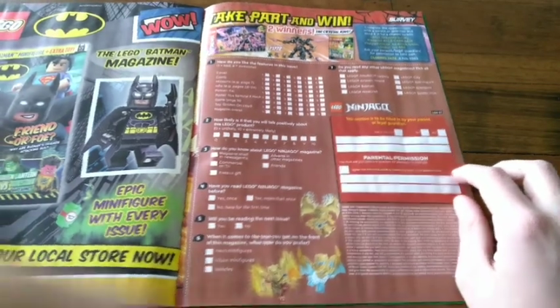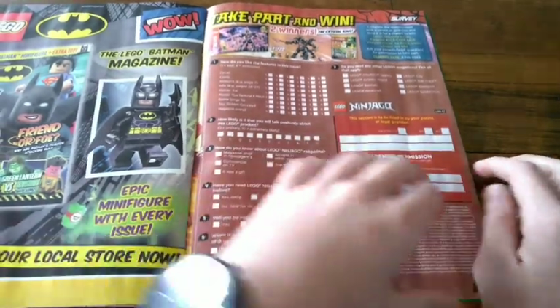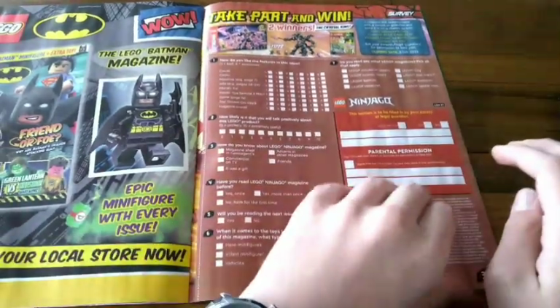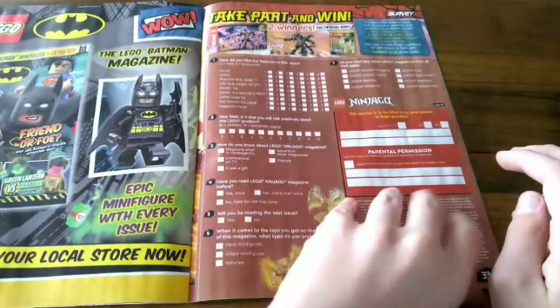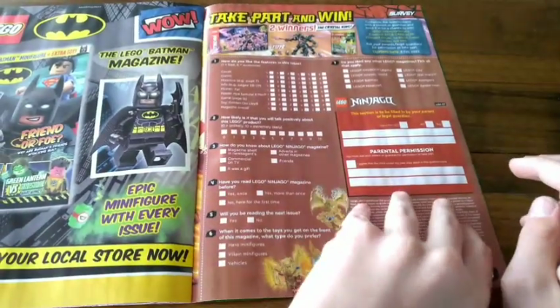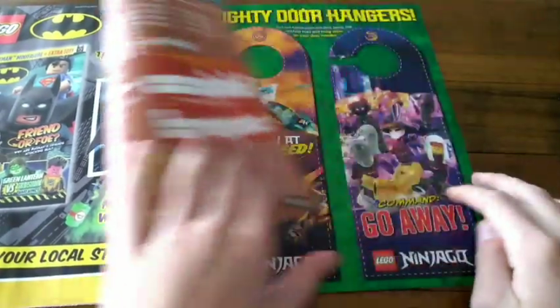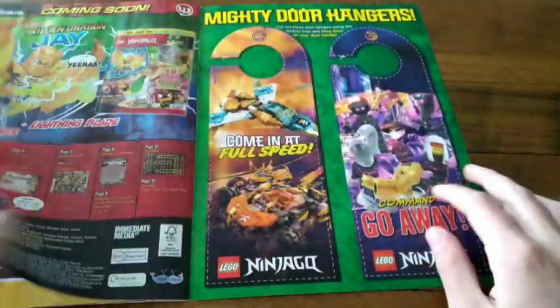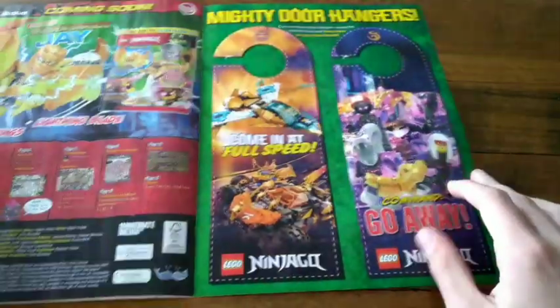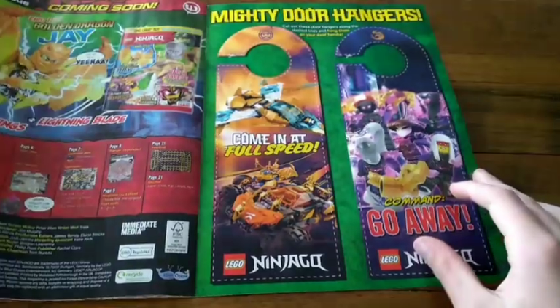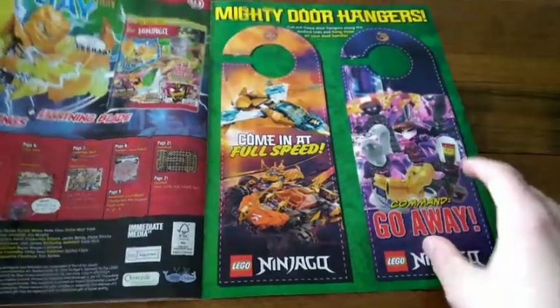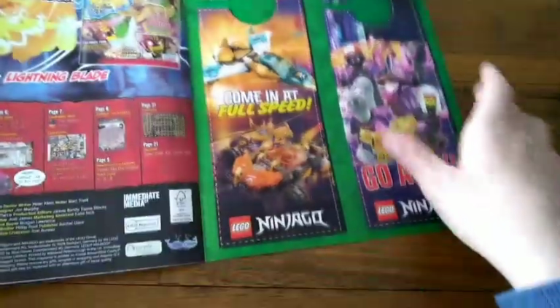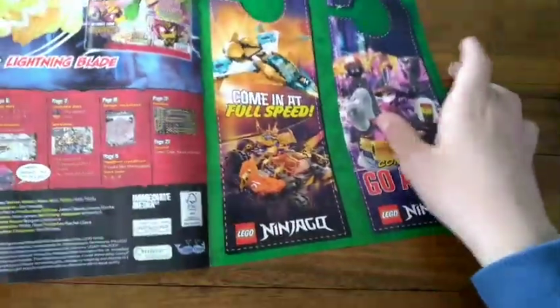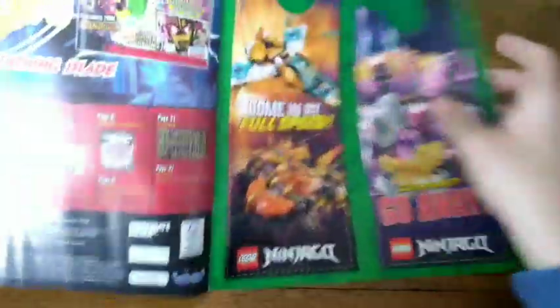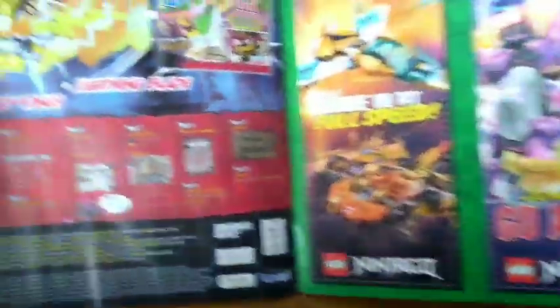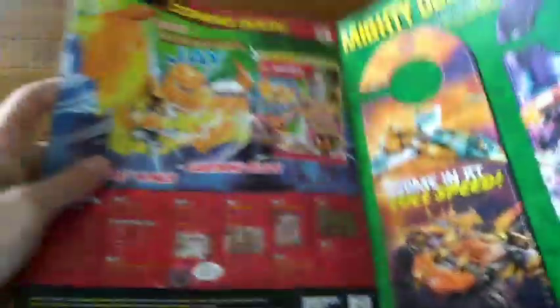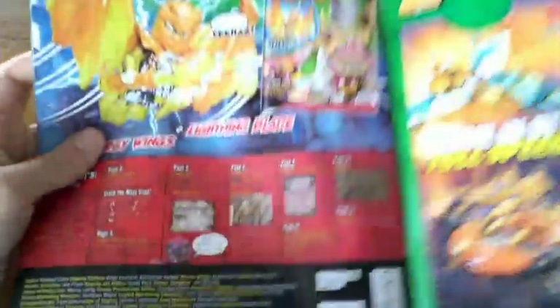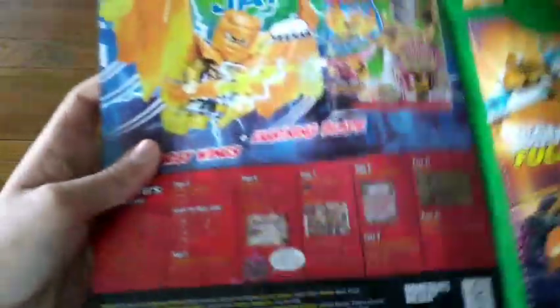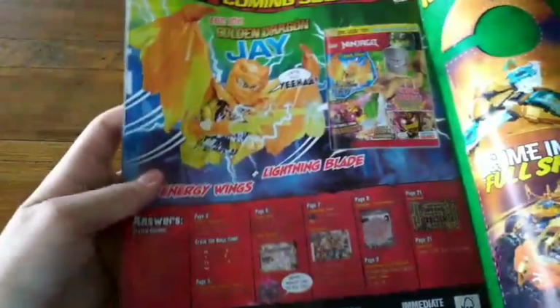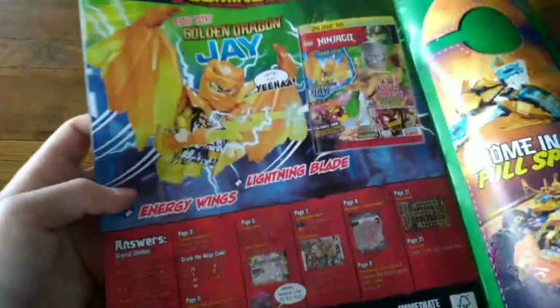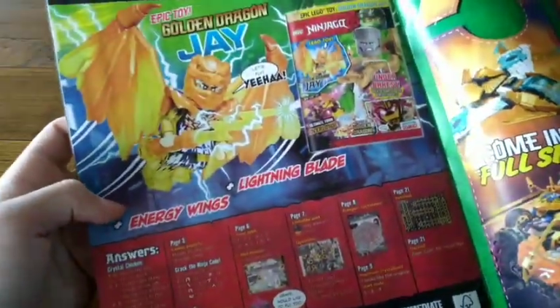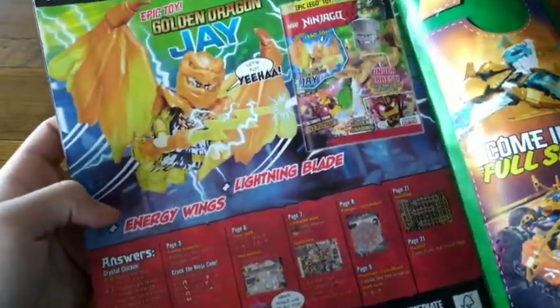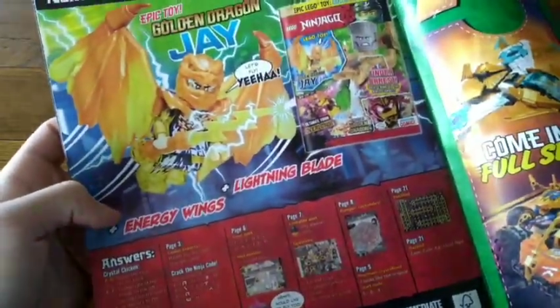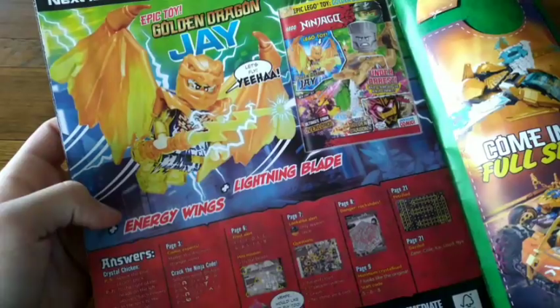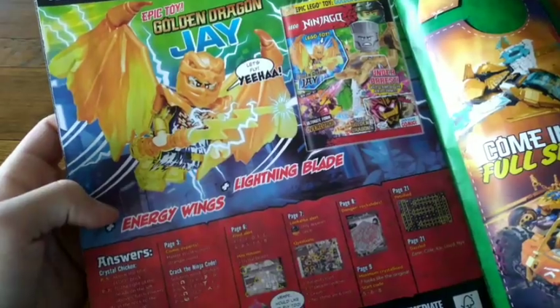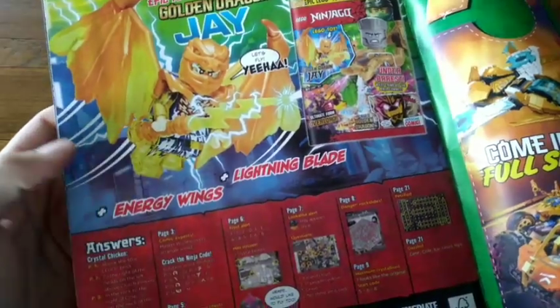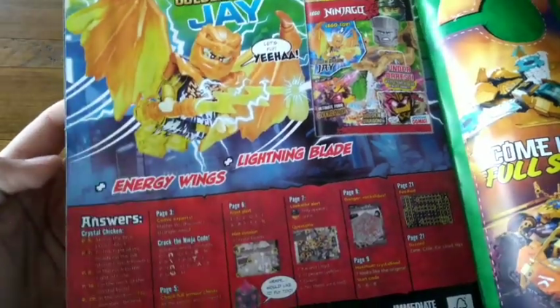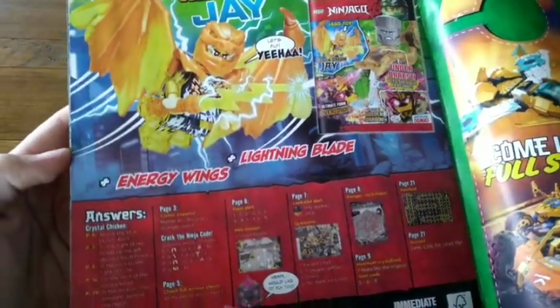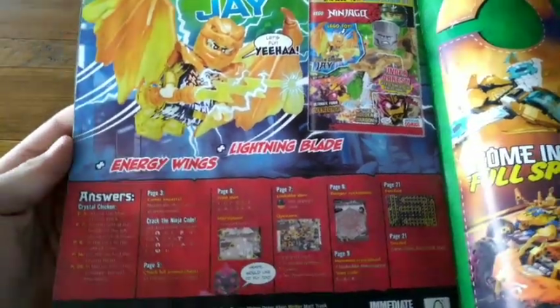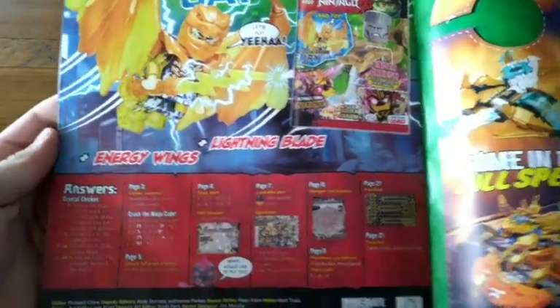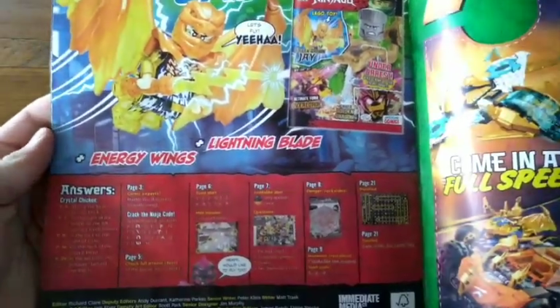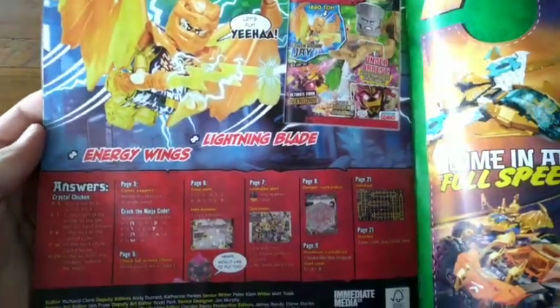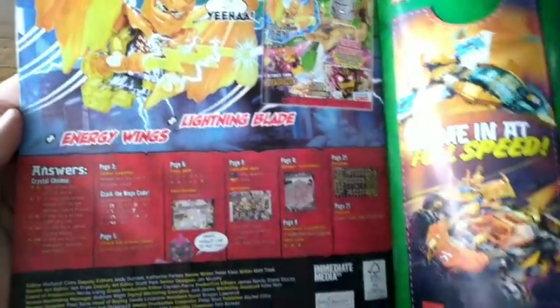There's an advertisement for the Lego Batman magazine. And here's what you get in issue 98, which I've already got right now, which is the Golden Dragon Jay, which looks cool. You don't get much information on what magazine comes next.